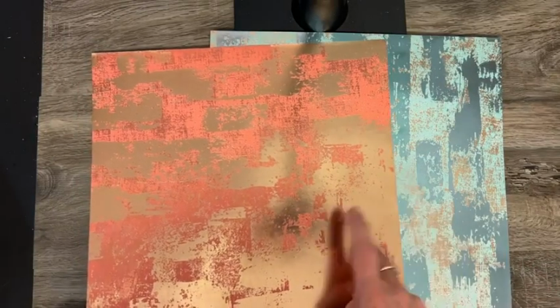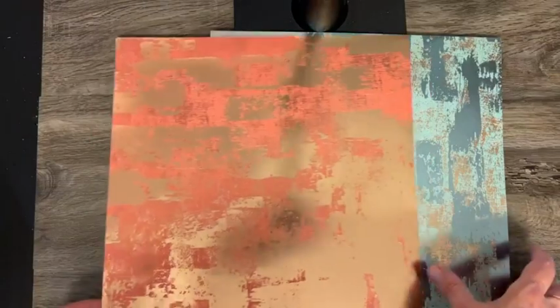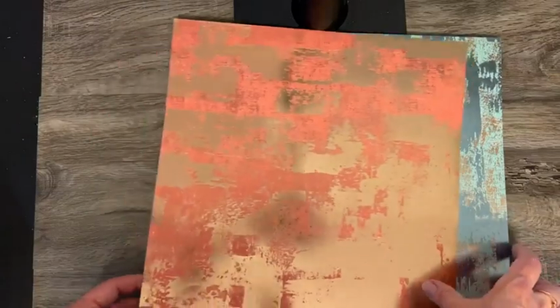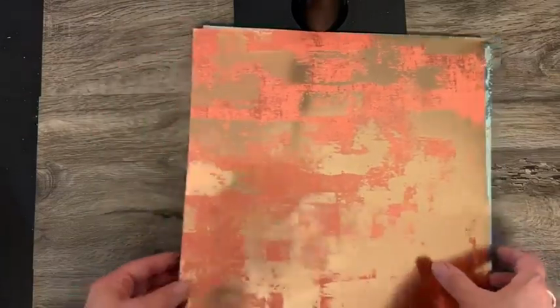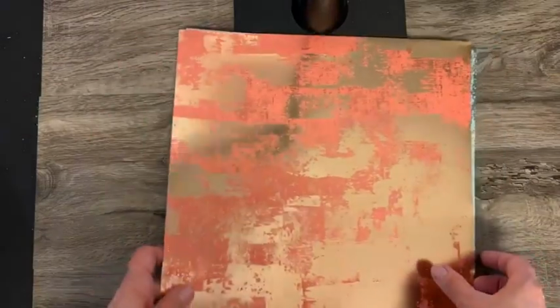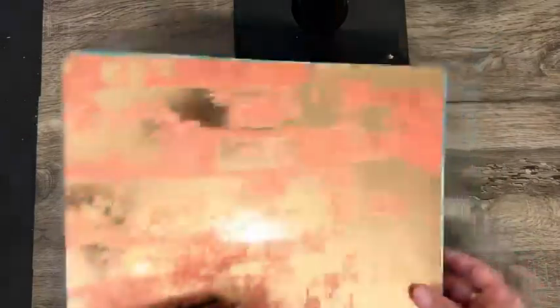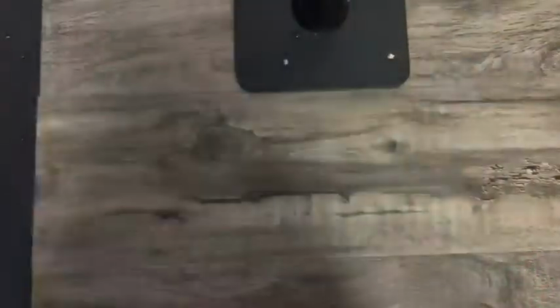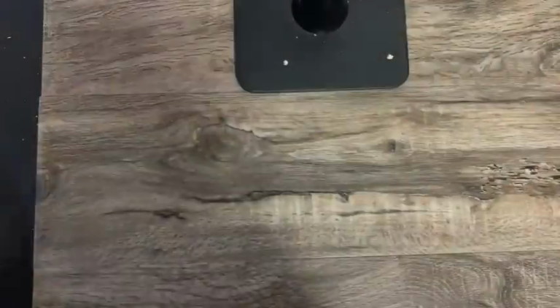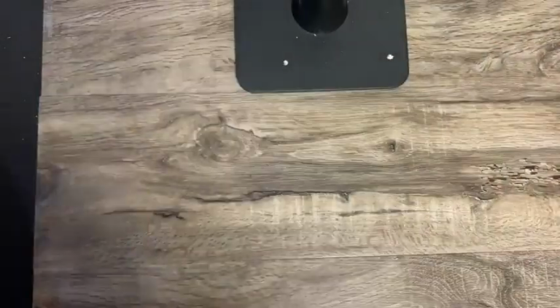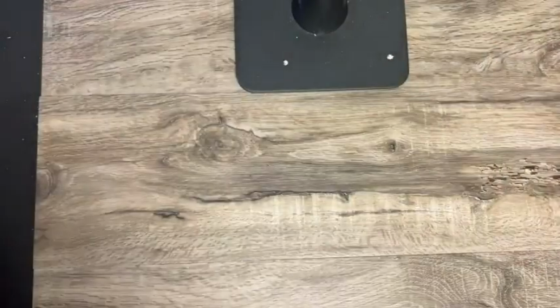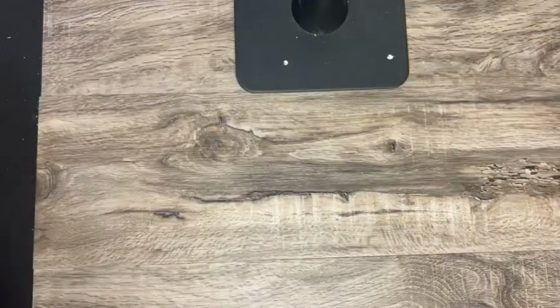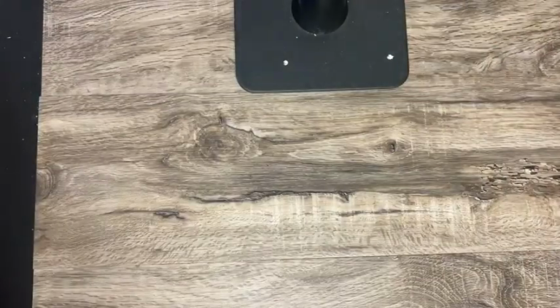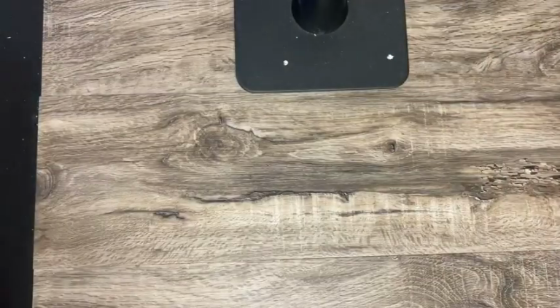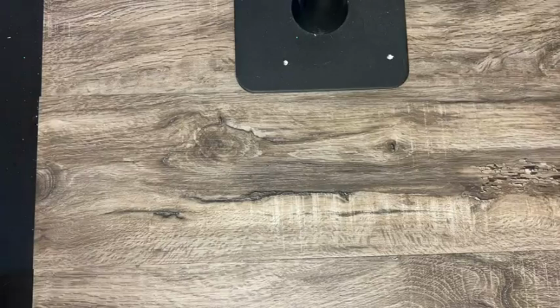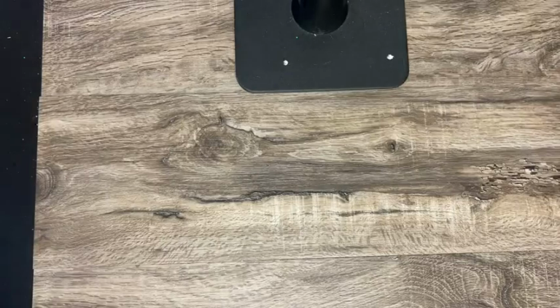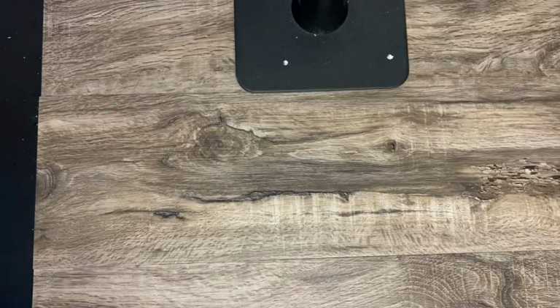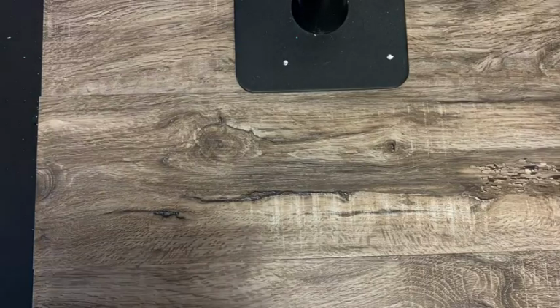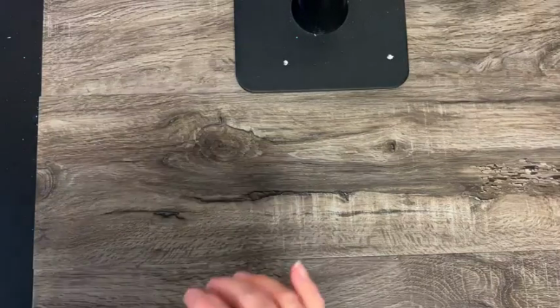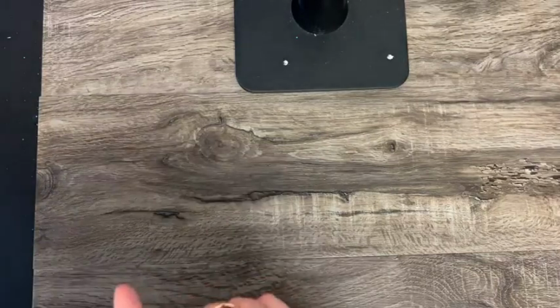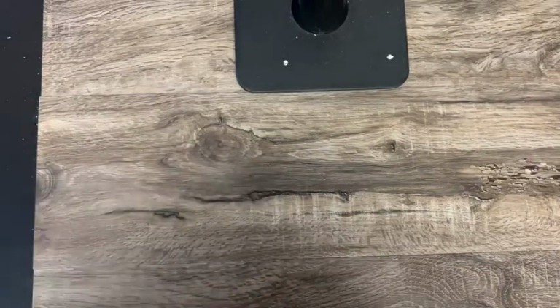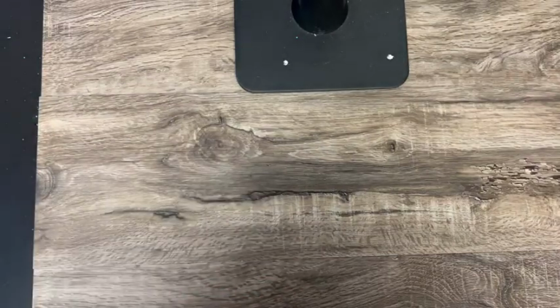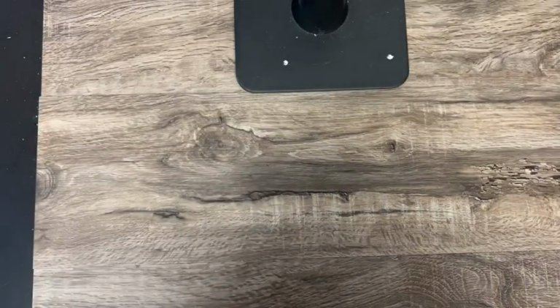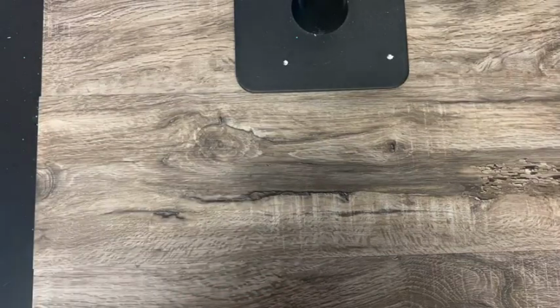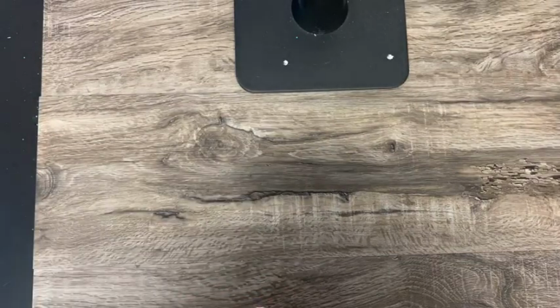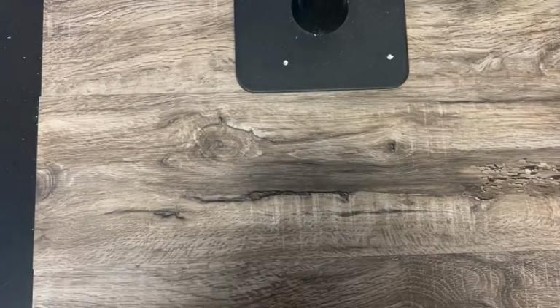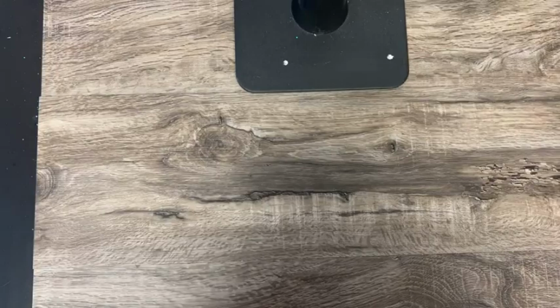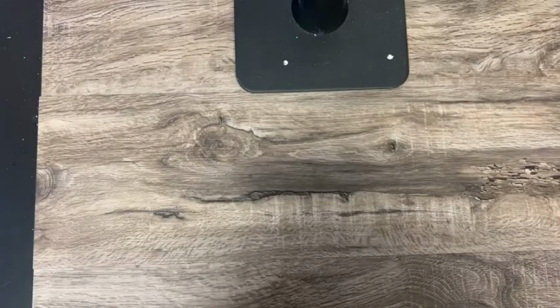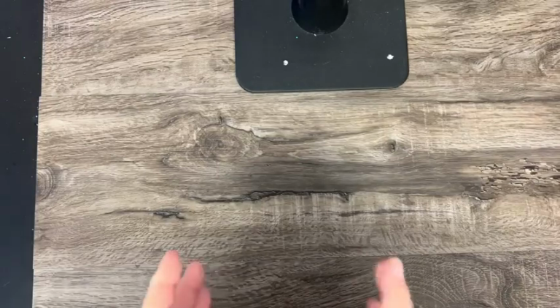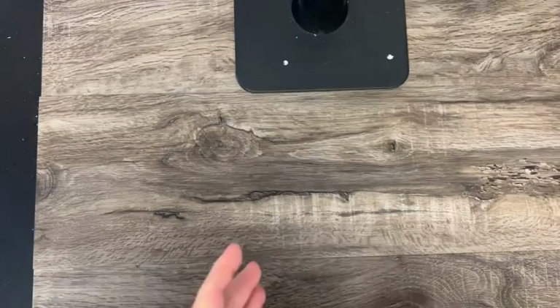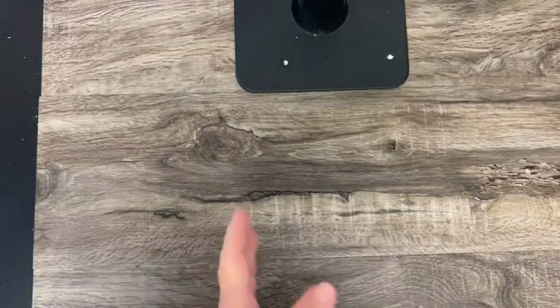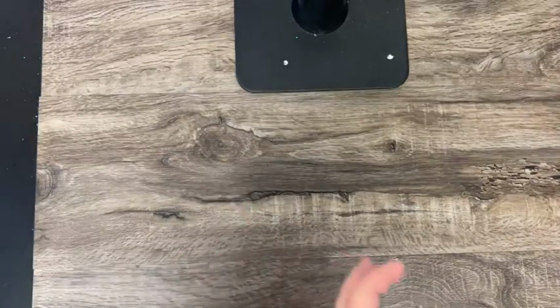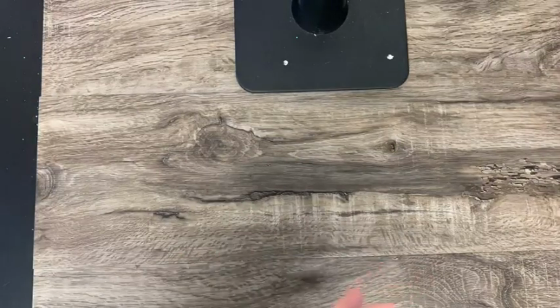That's two sheets of each one — that's Dry Brushed Metallic. So we've gone through the Sale-A-Bration items, the stamp sets, all the designer paper and specialty paper.